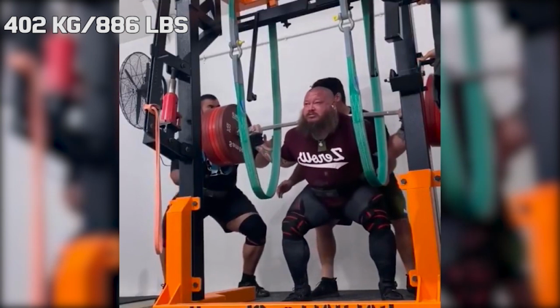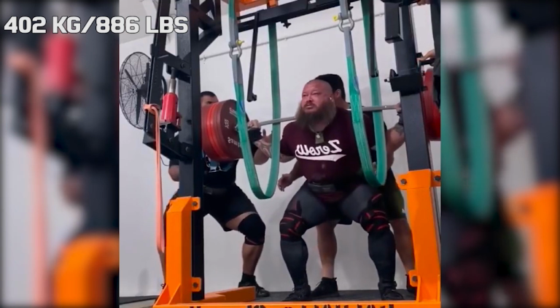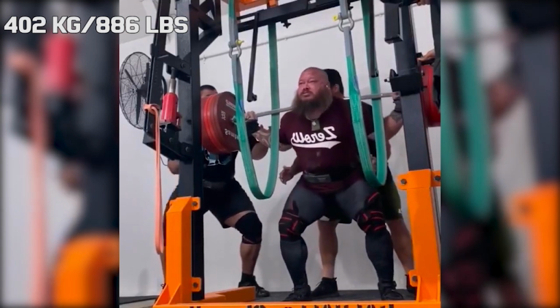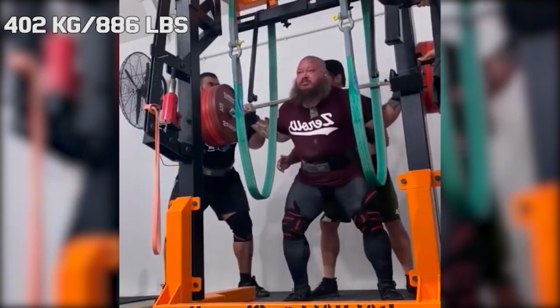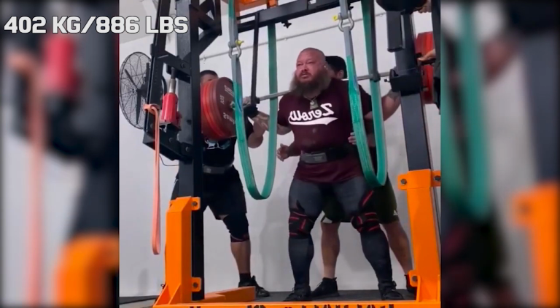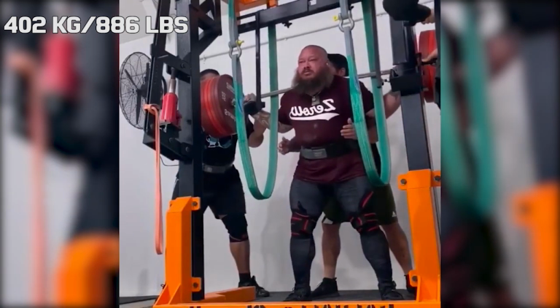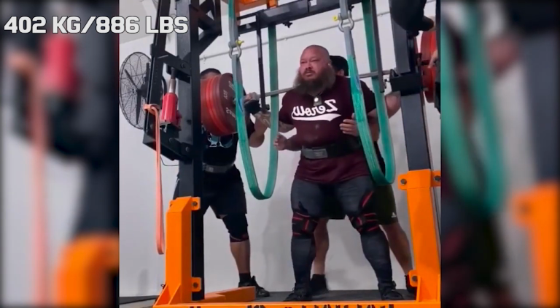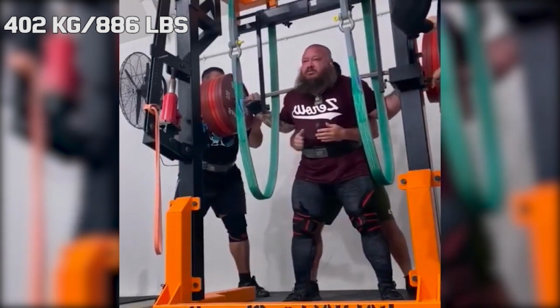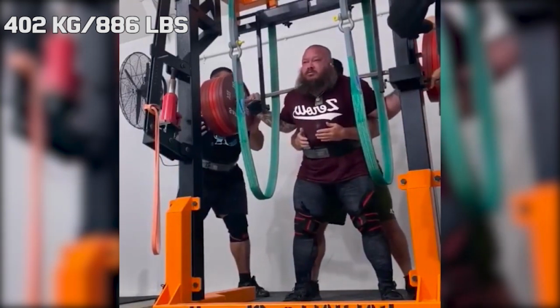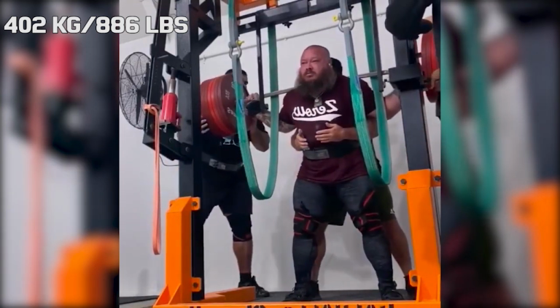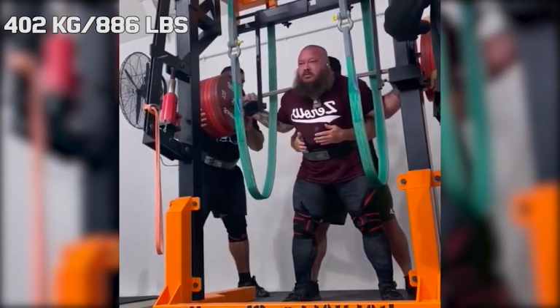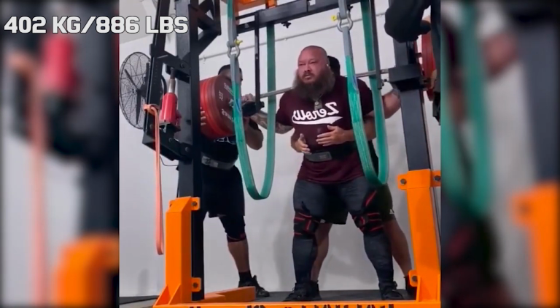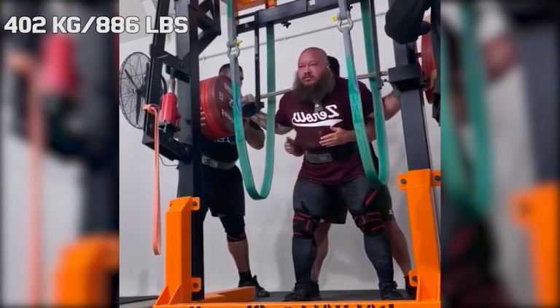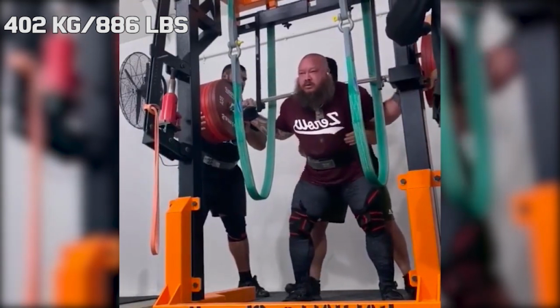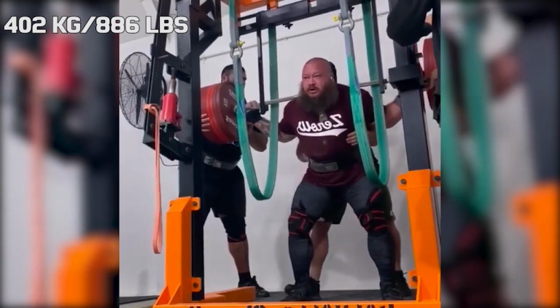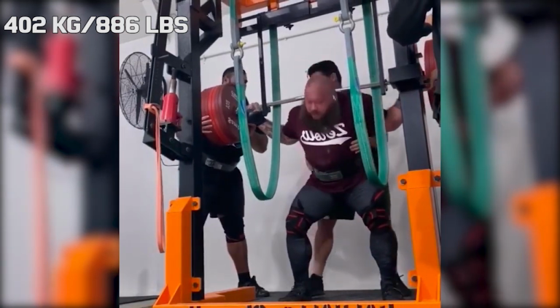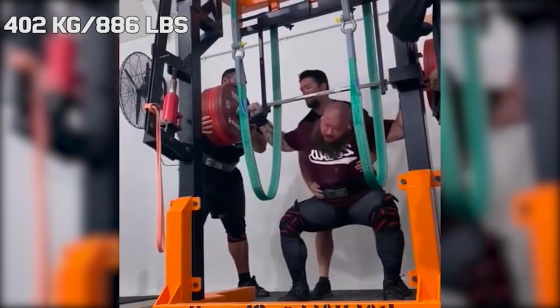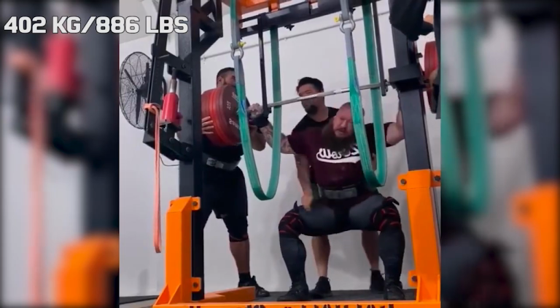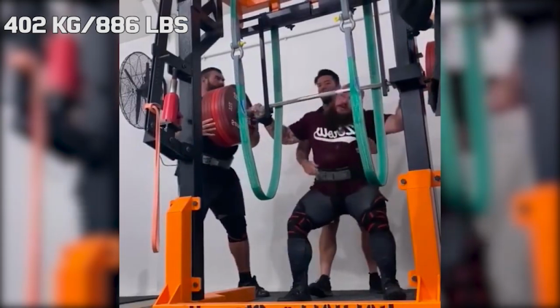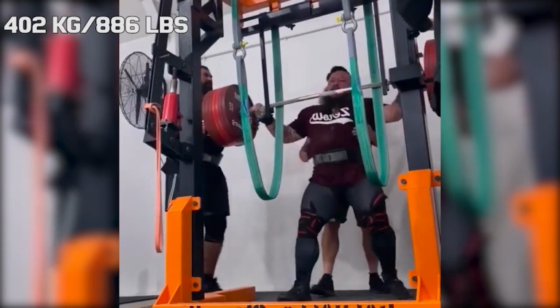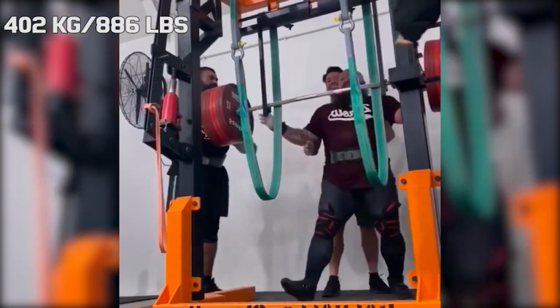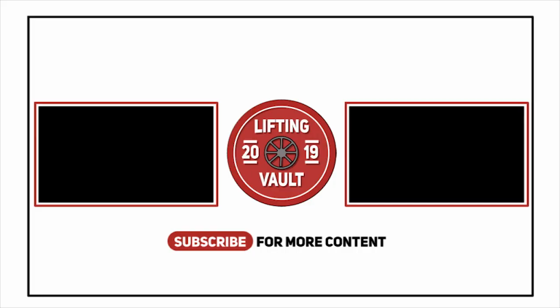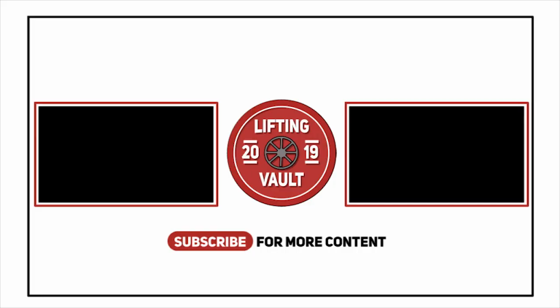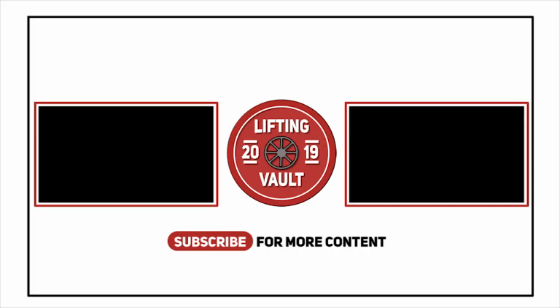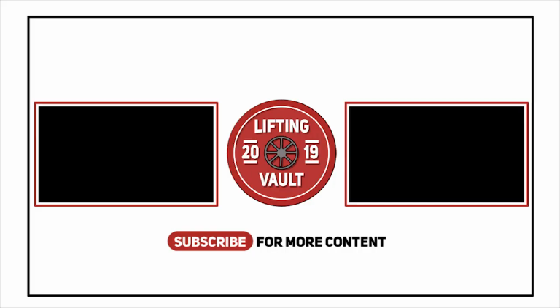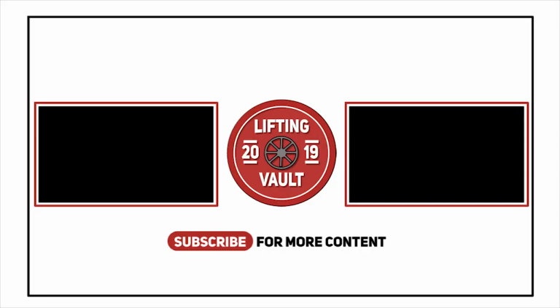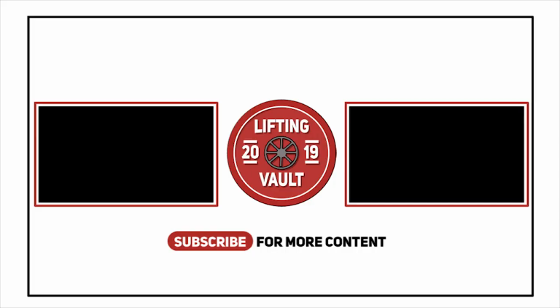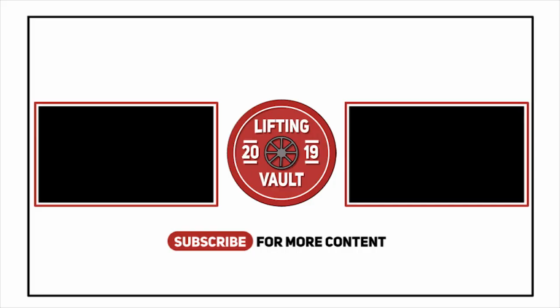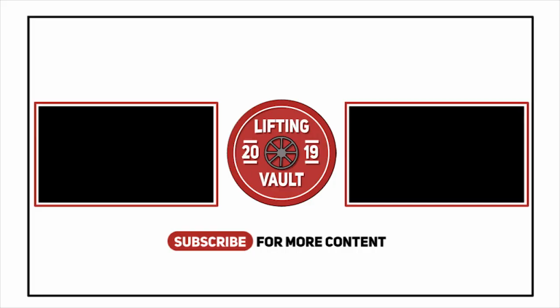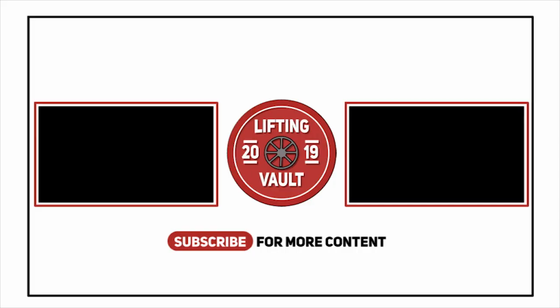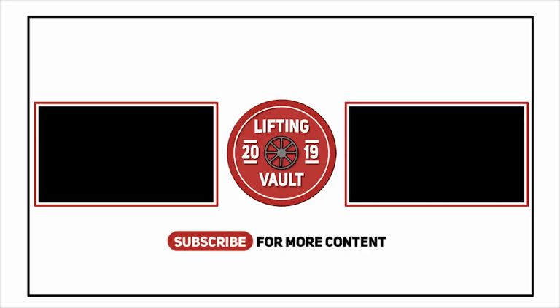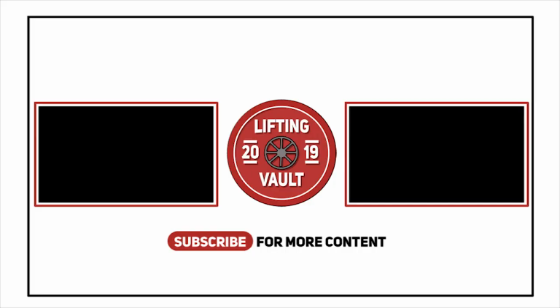But two days later we find Joseph in the gym again with even more weight on the bar and this time he made 402 kilograms look easy.